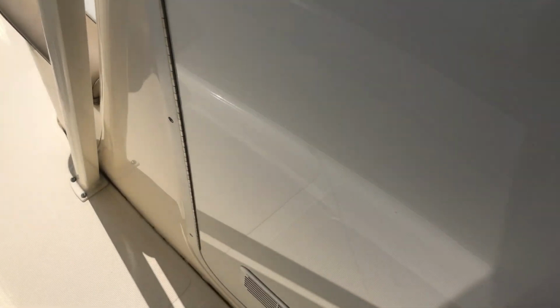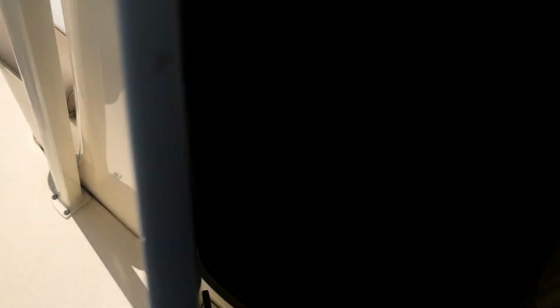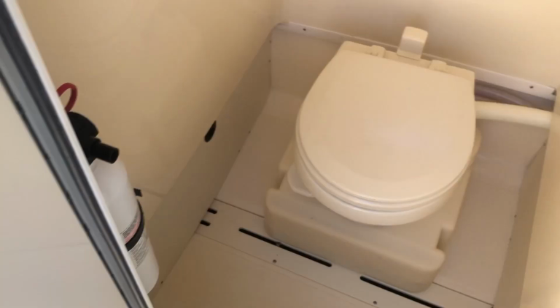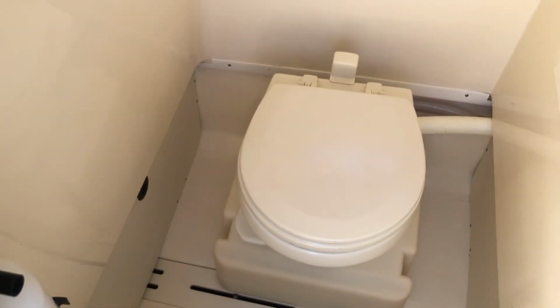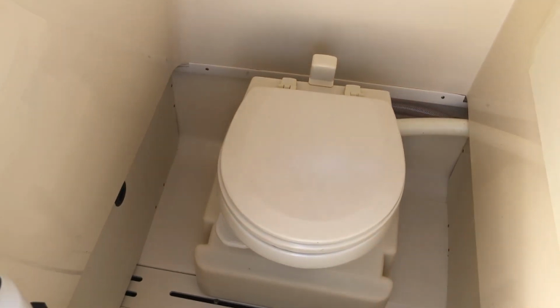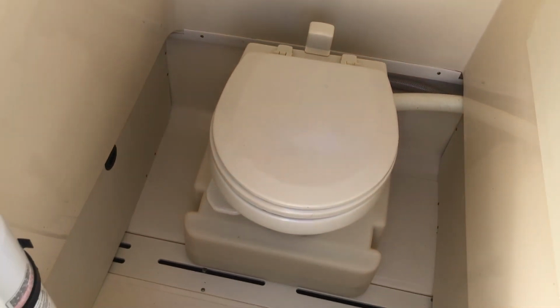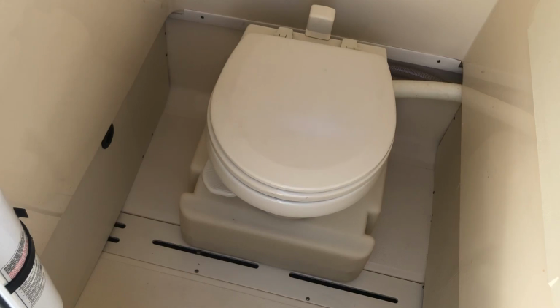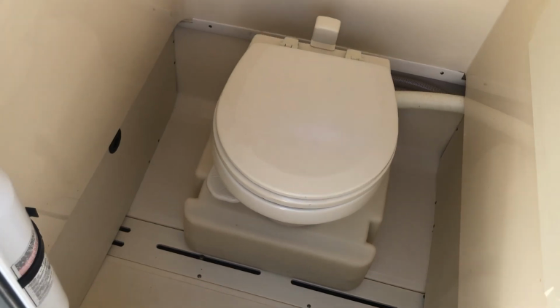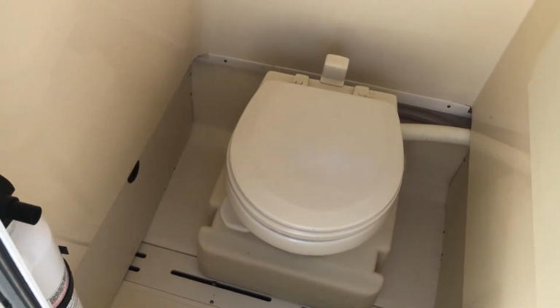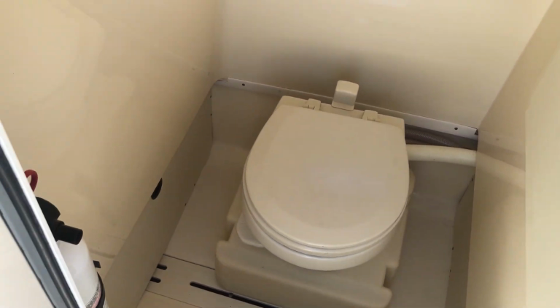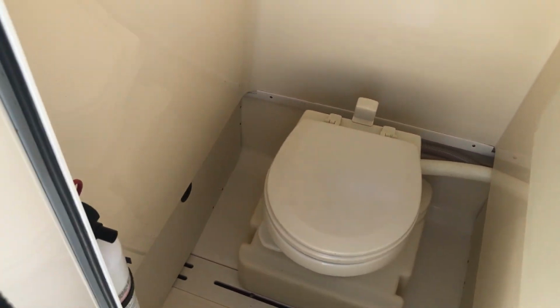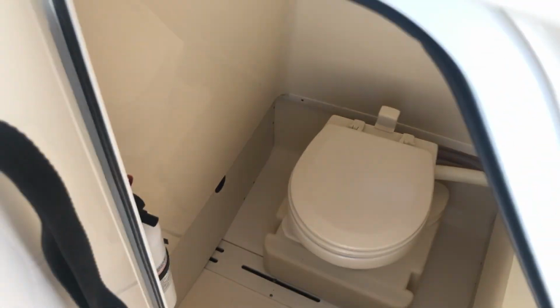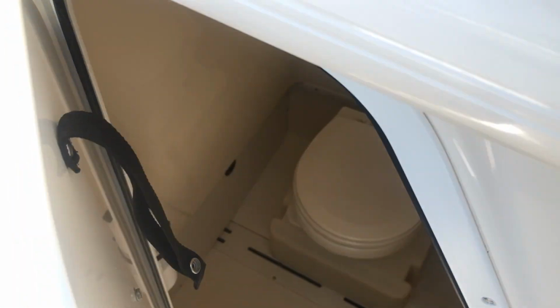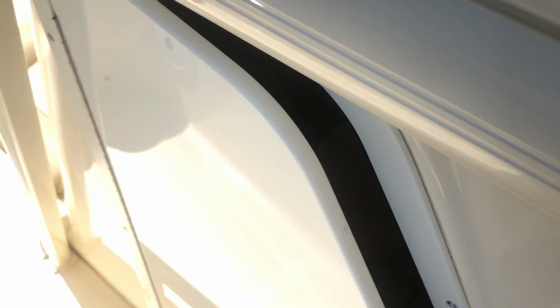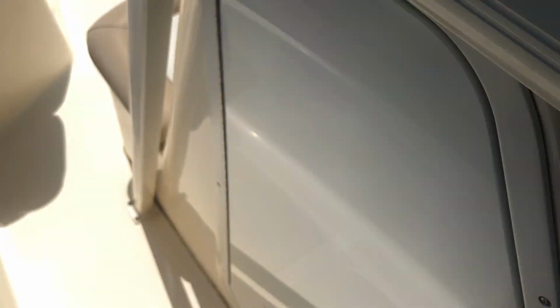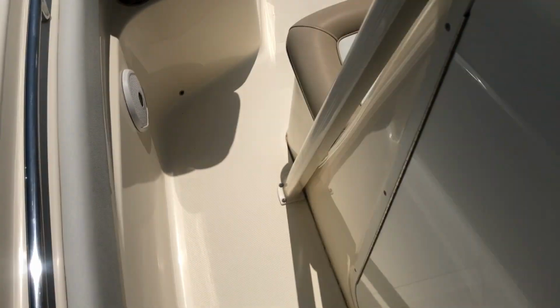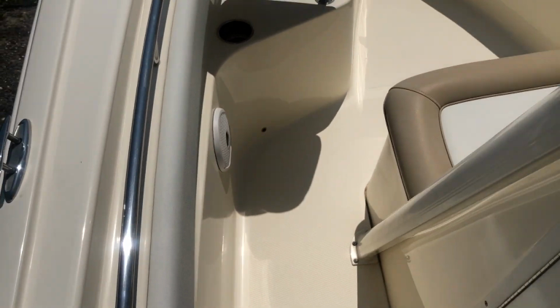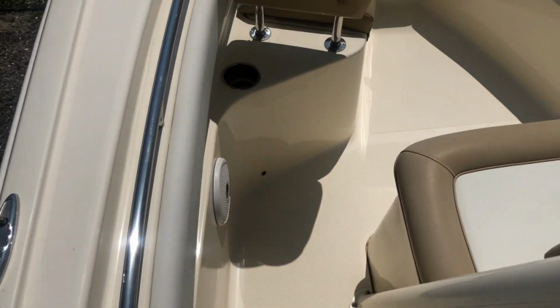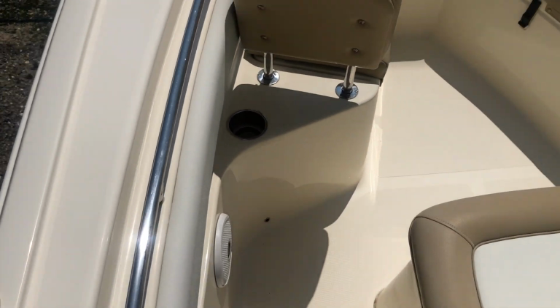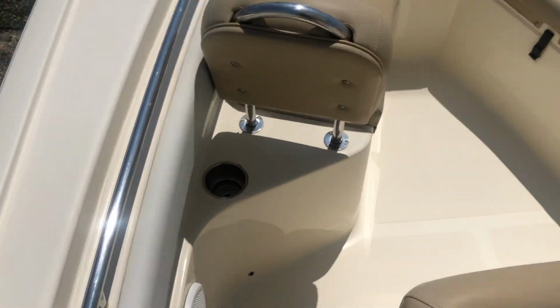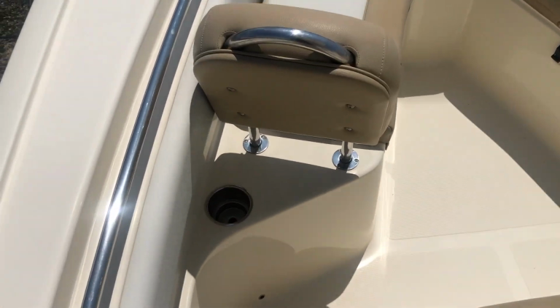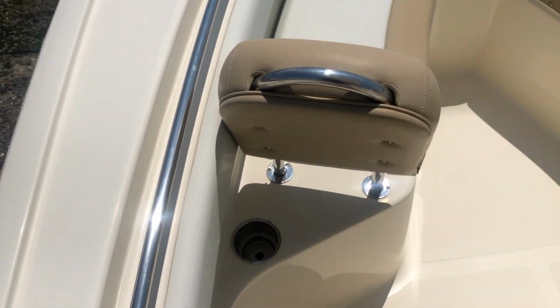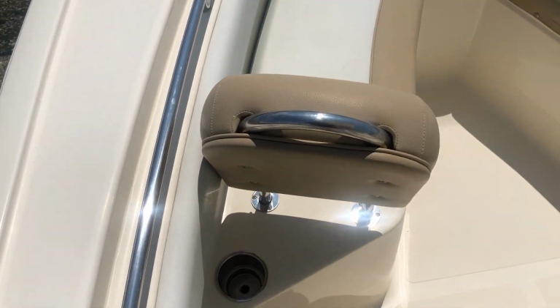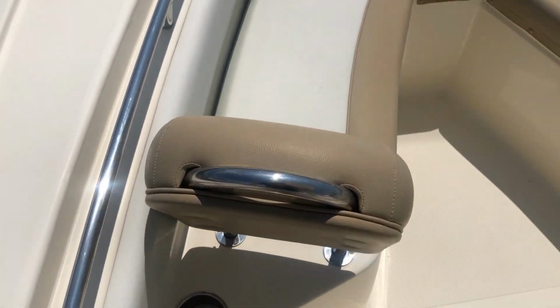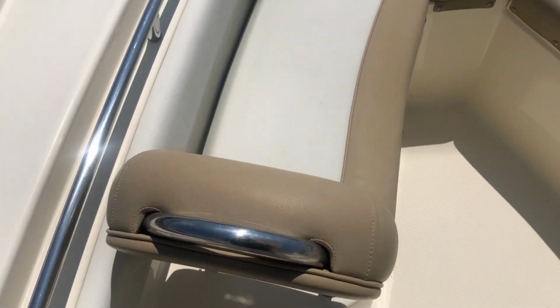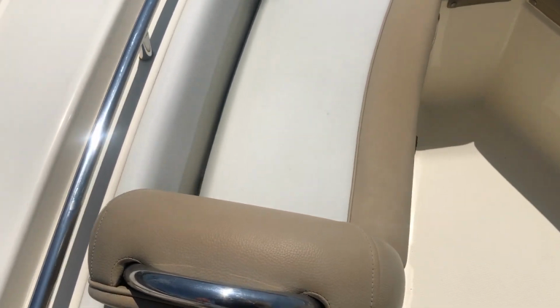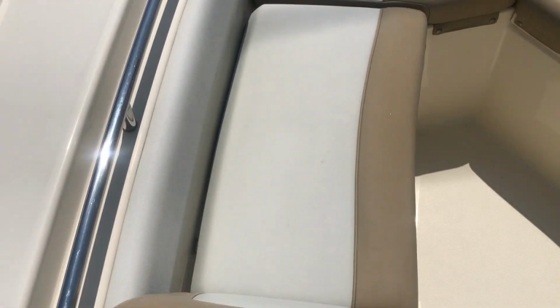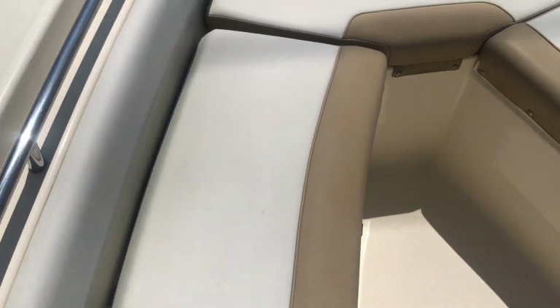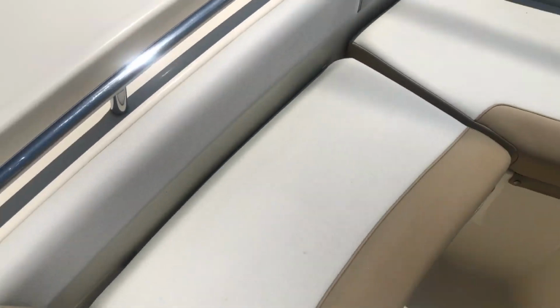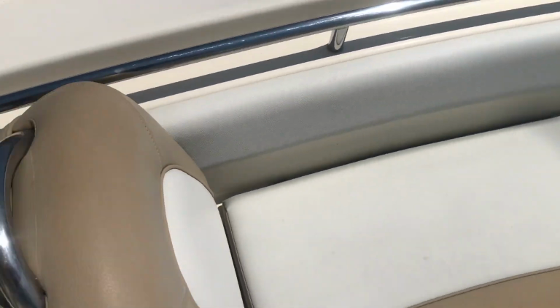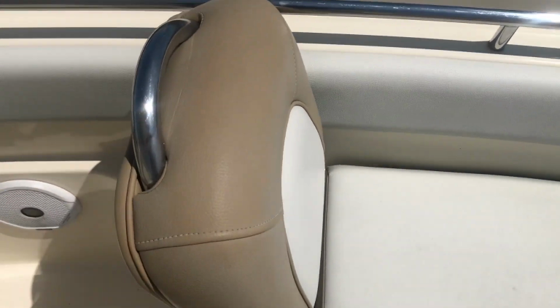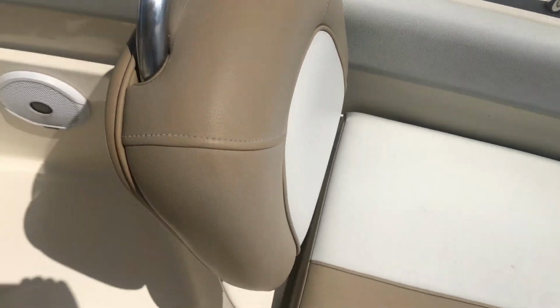Walking up towards the bow now, you're going to have a self-contained head that also works as a changing room or extra storage. You have a lot of room up here in the front with extra cushions for kicking your feet up, and nice back rests as well.